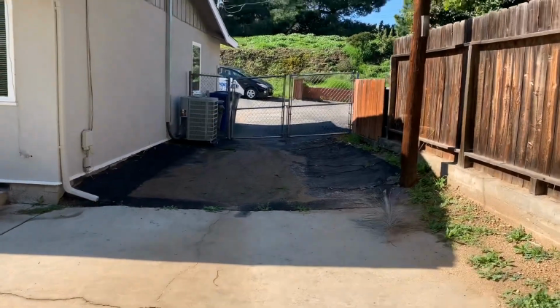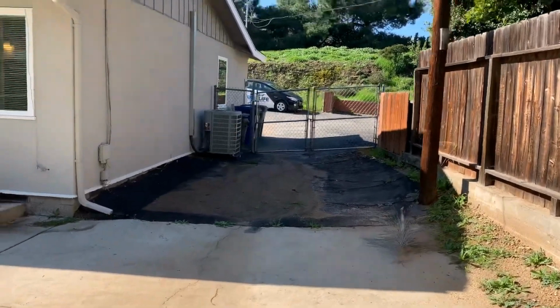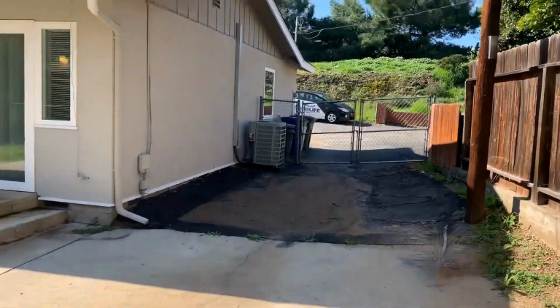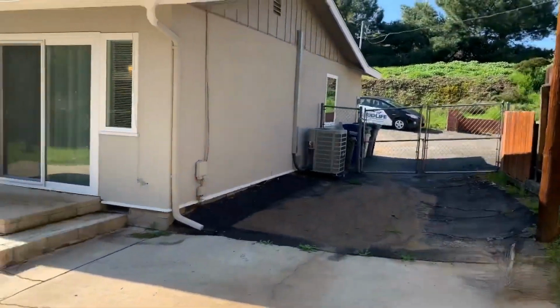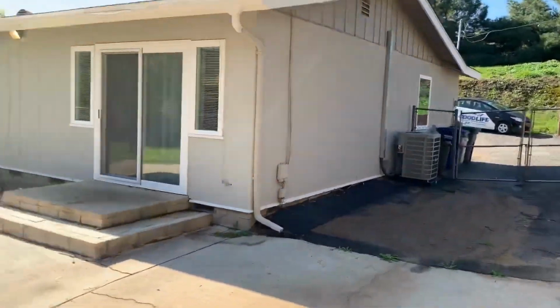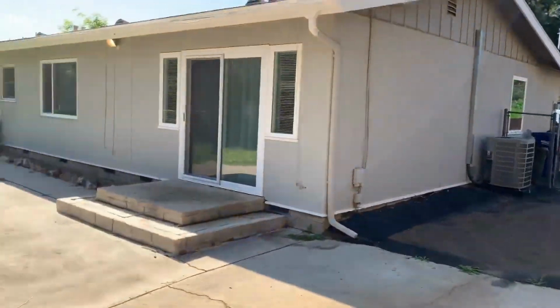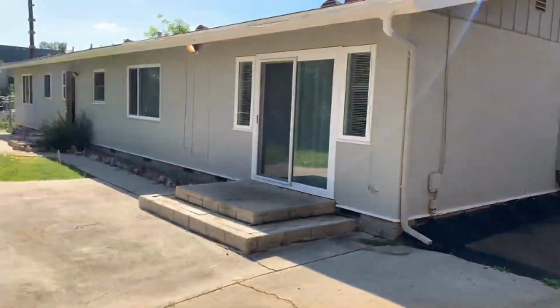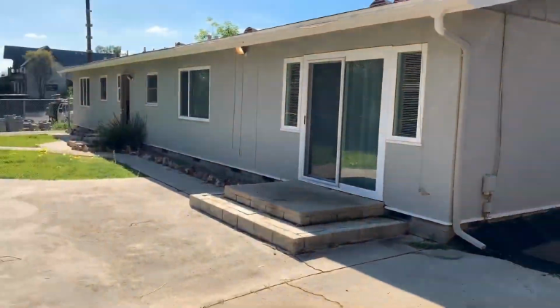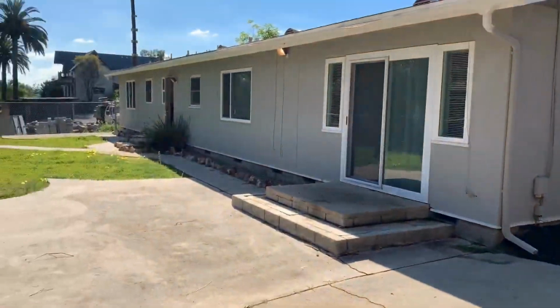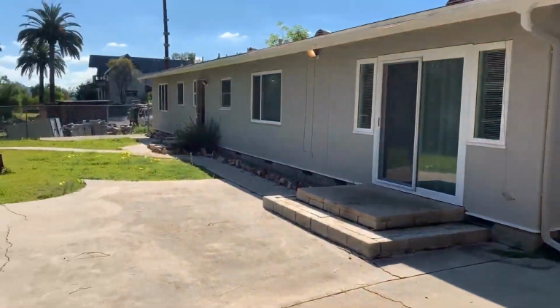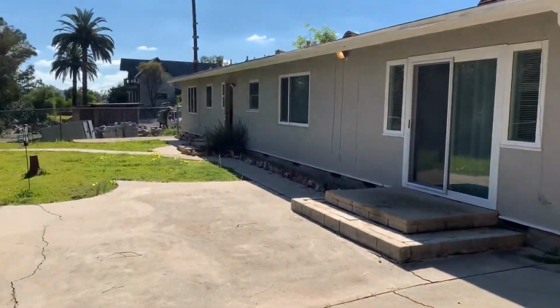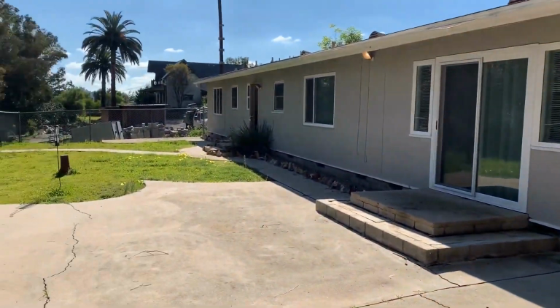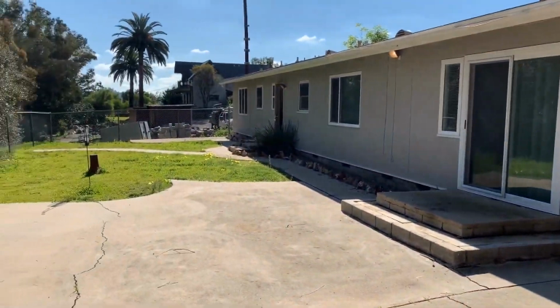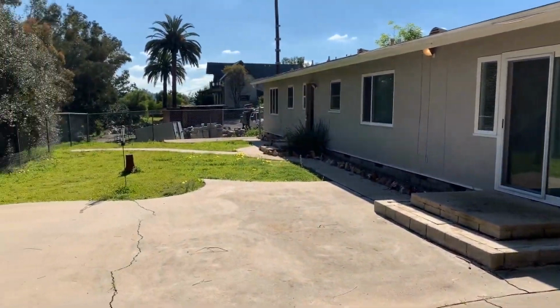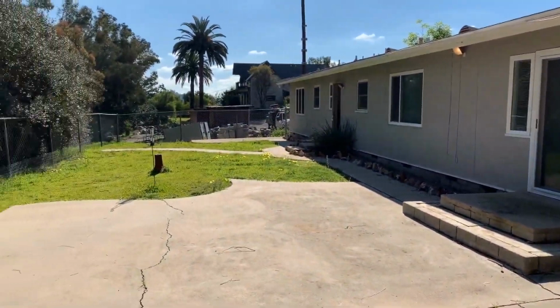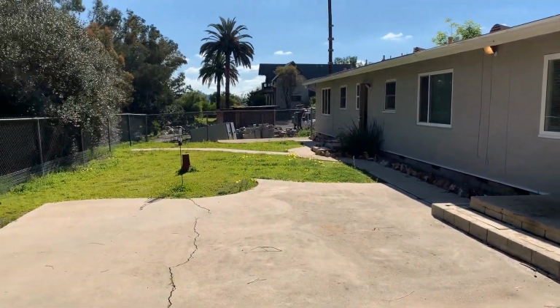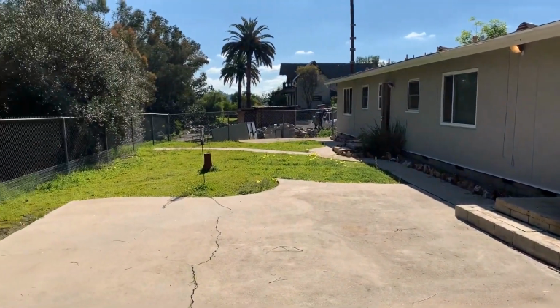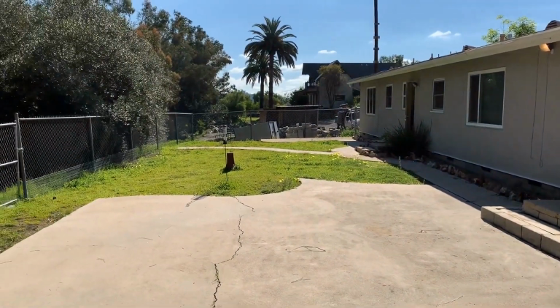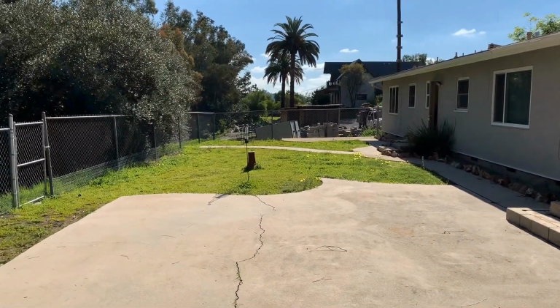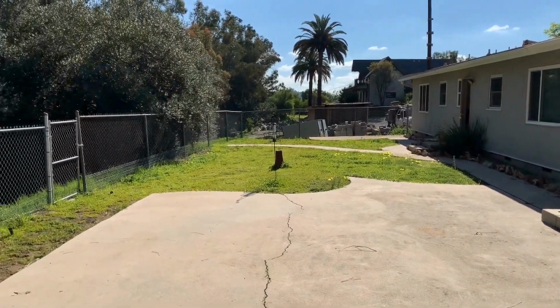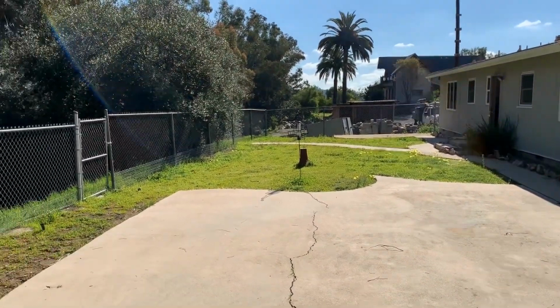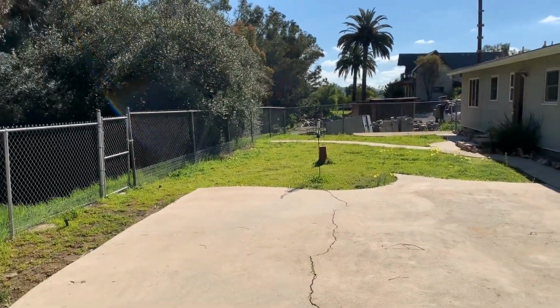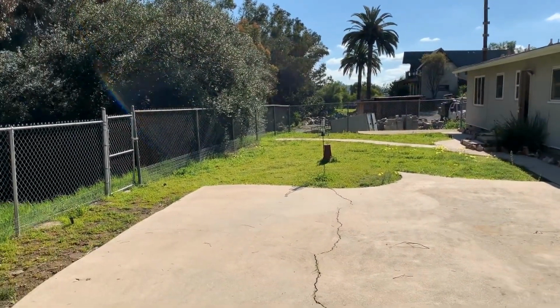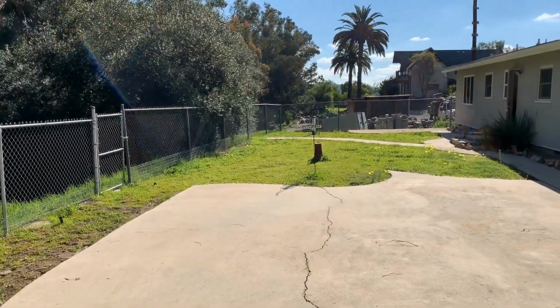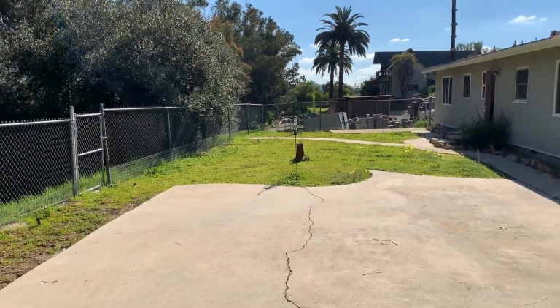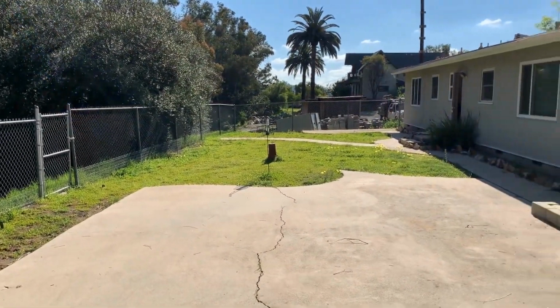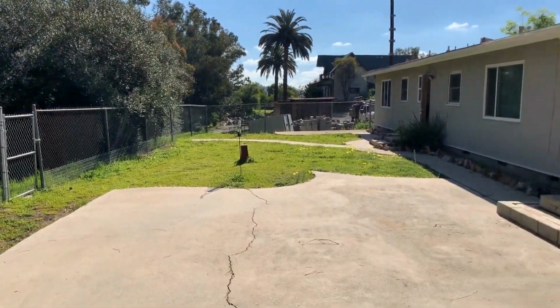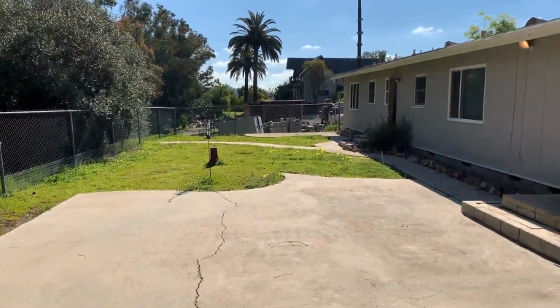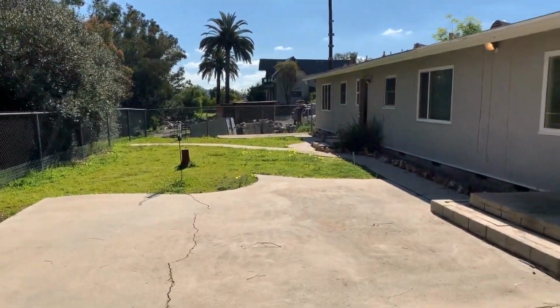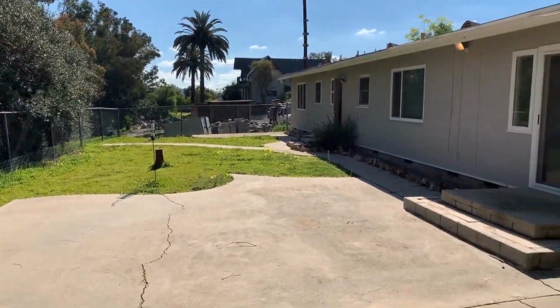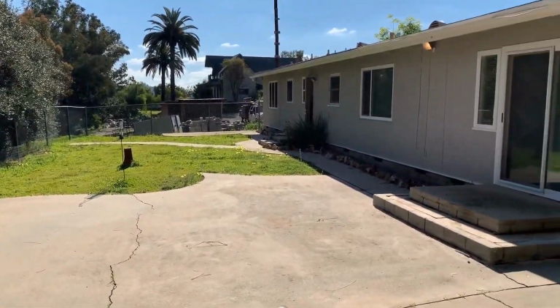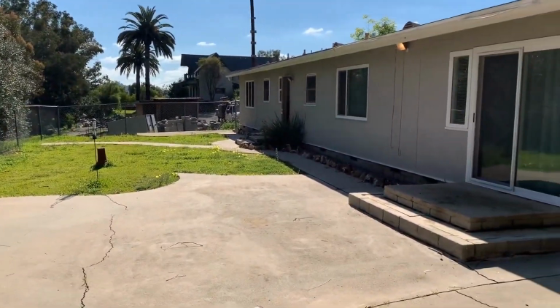Thank you very much for watching. If you're interested in viewing or applying to the property, please visit goodlifemgmt.com. Thank you.